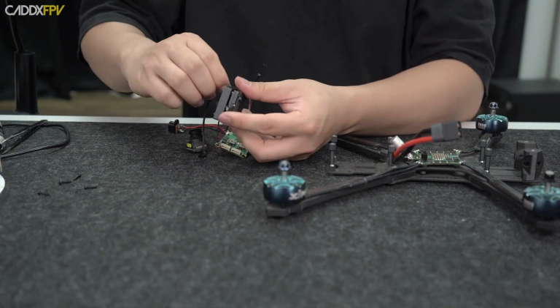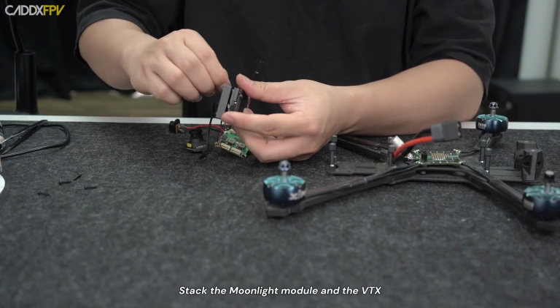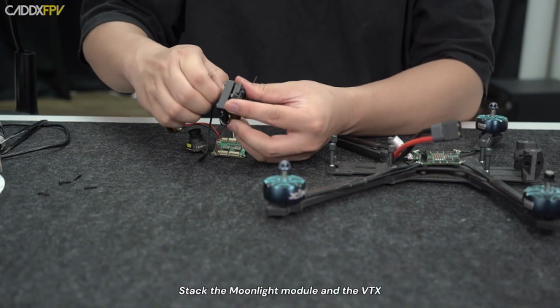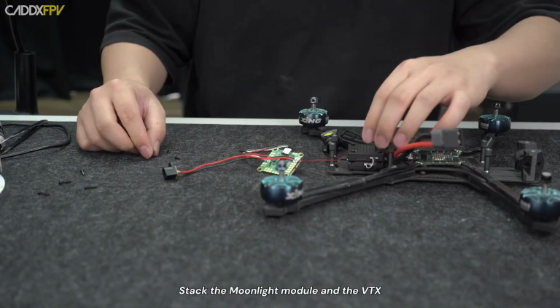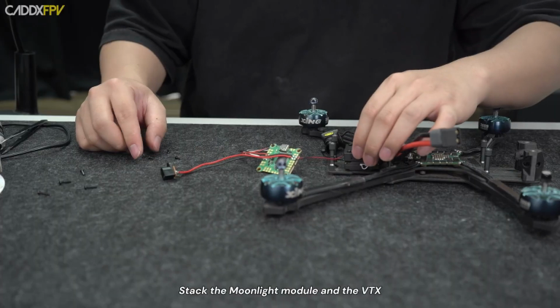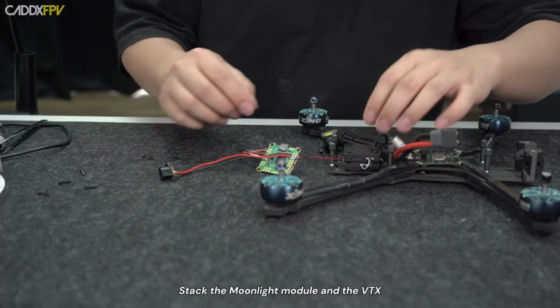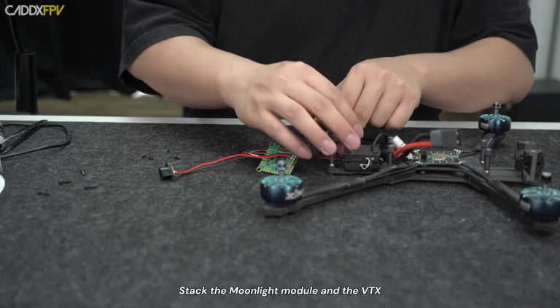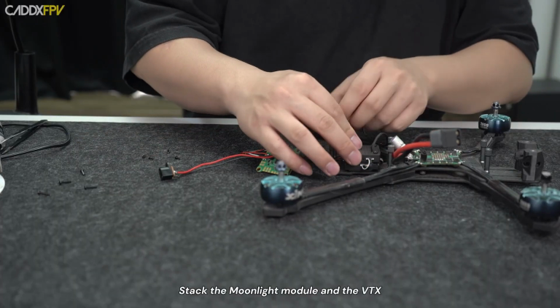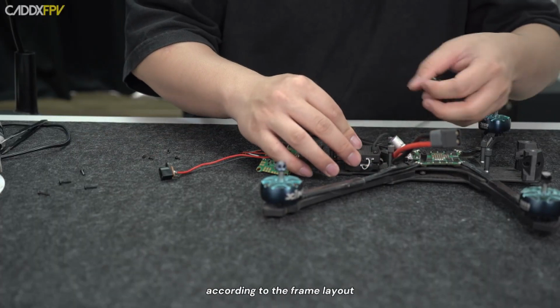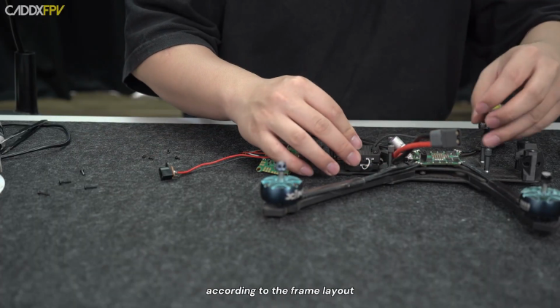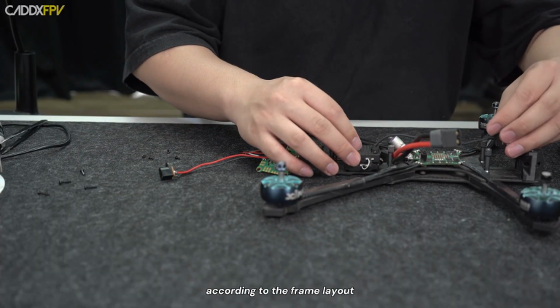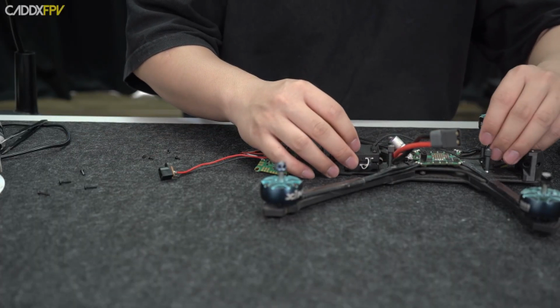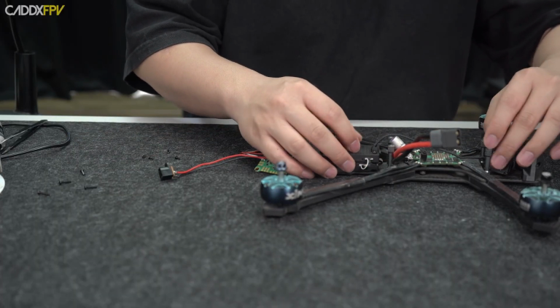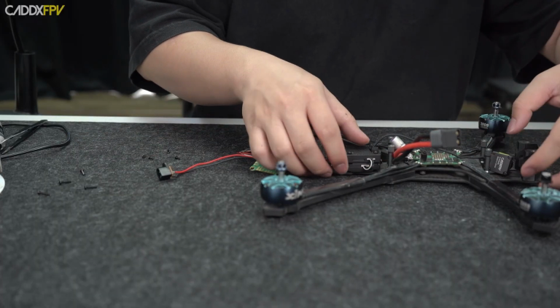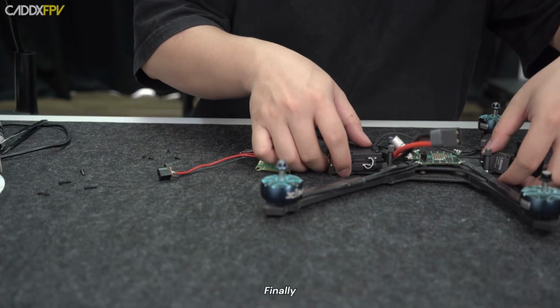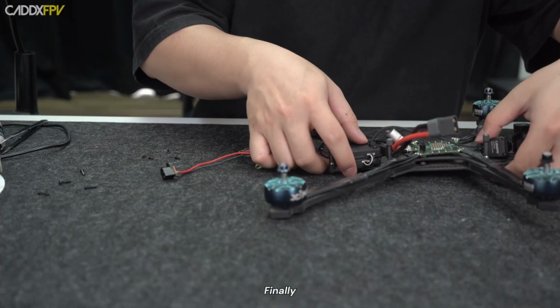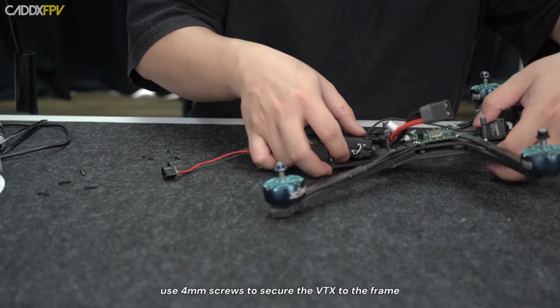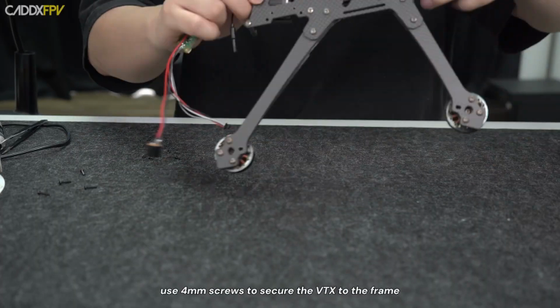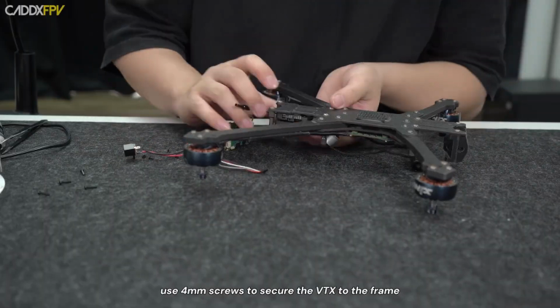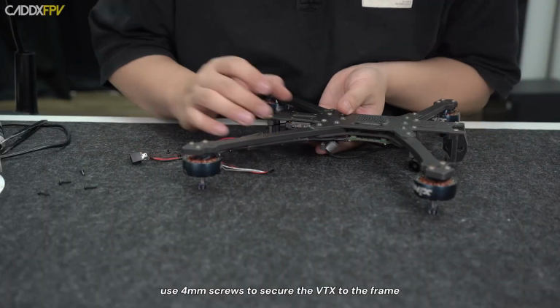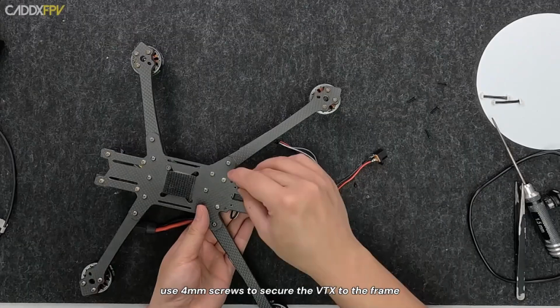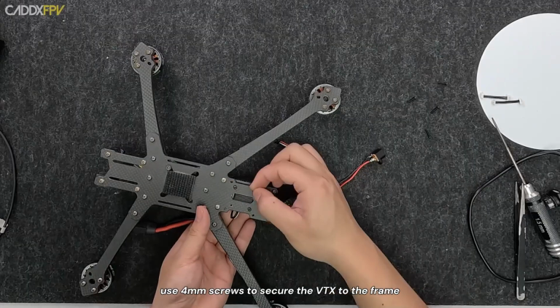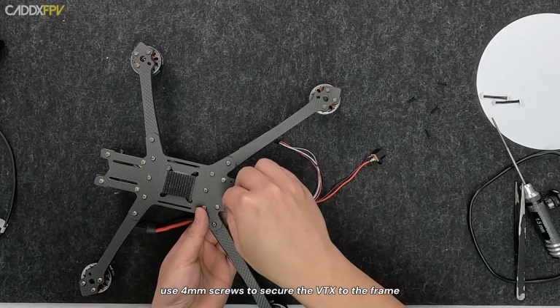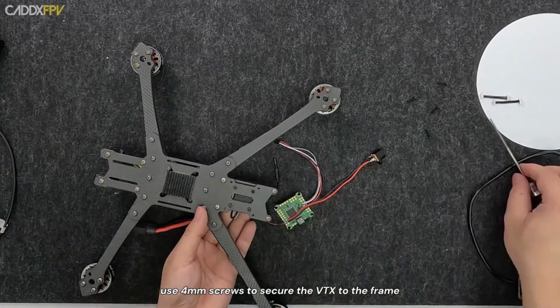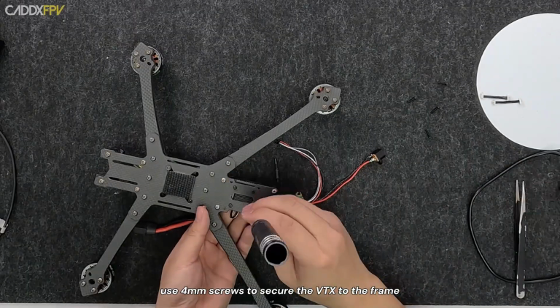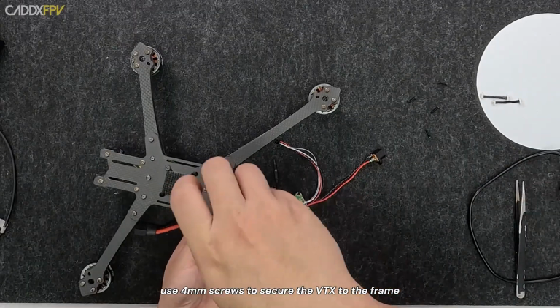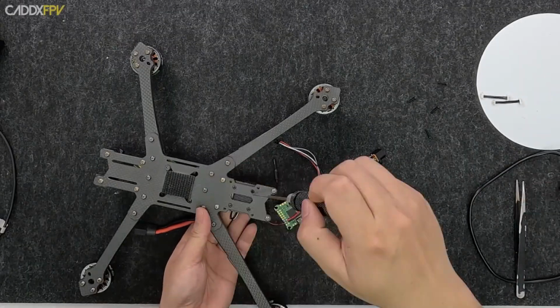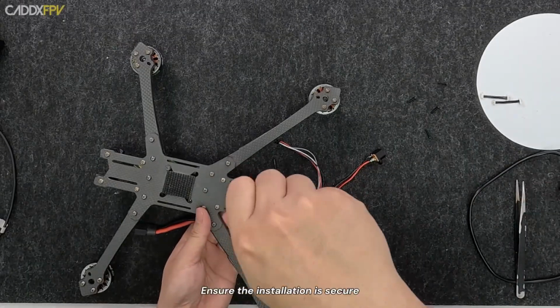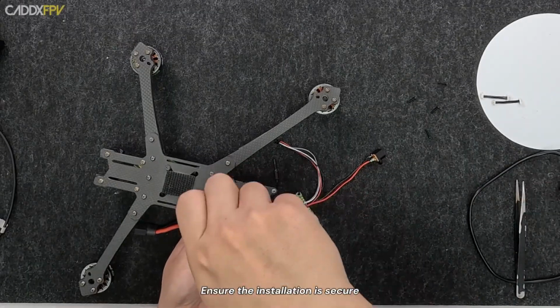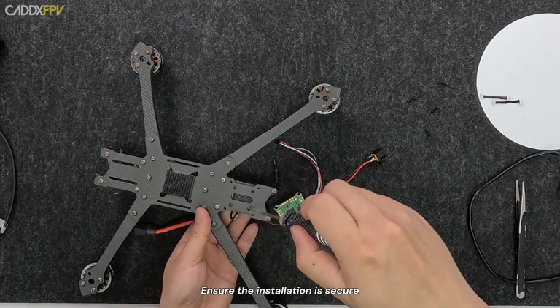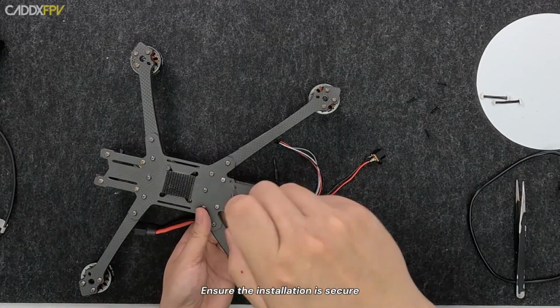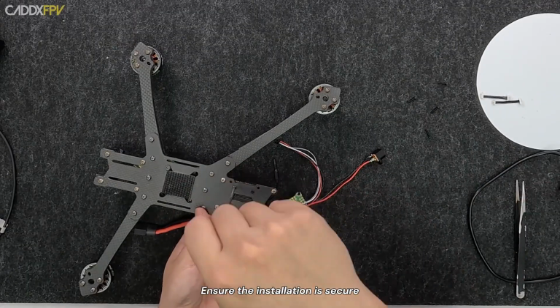Stack the Moonlight module and the VTX according to the frame layout. Finally, use 4mm screws to secure the VTX to the frame. Ensure the installation is secure.